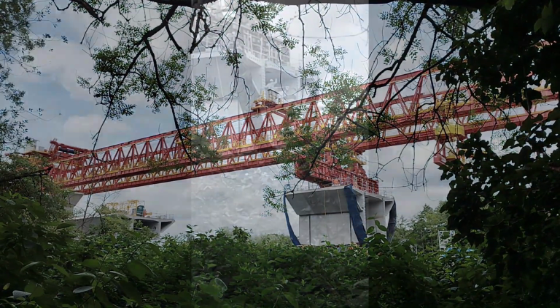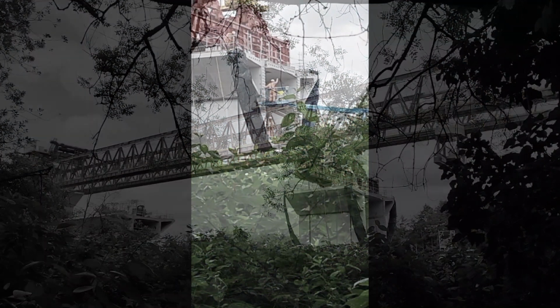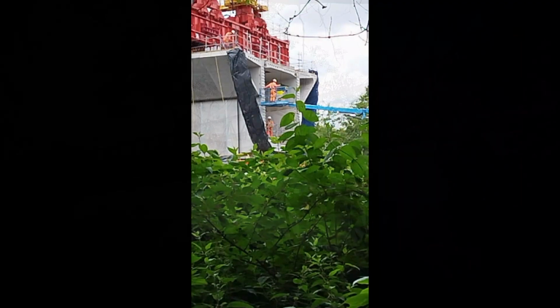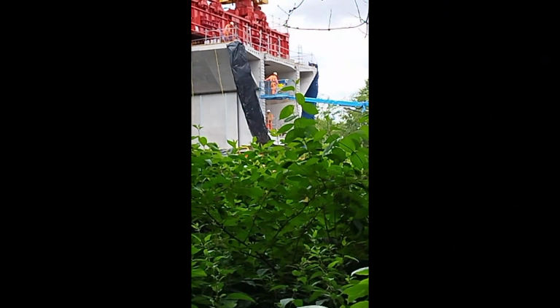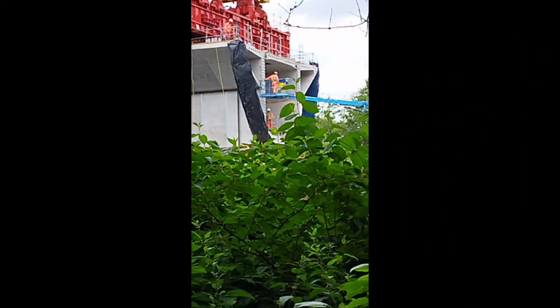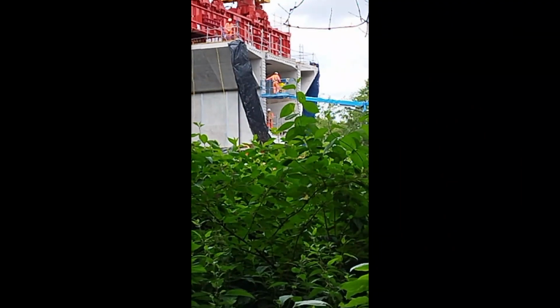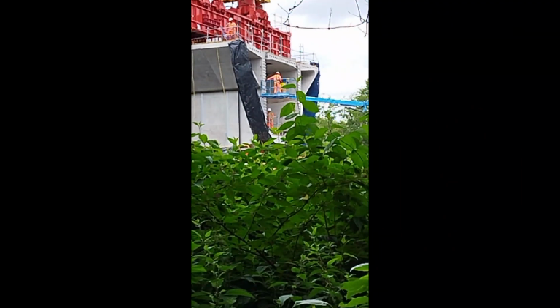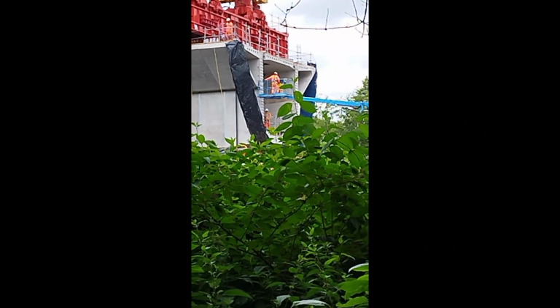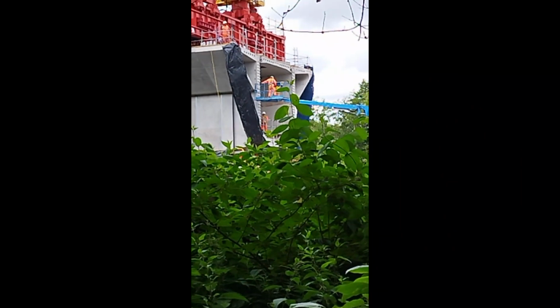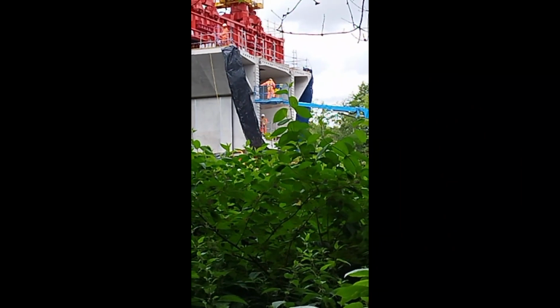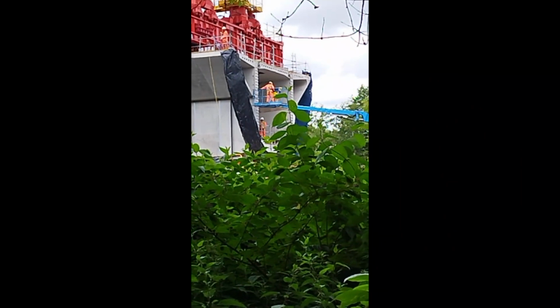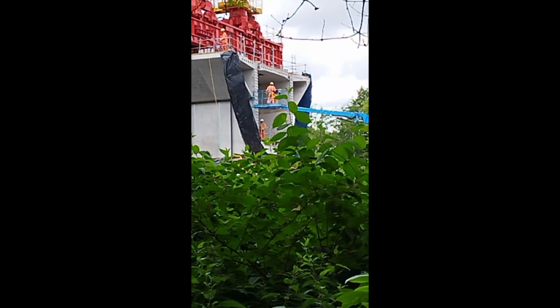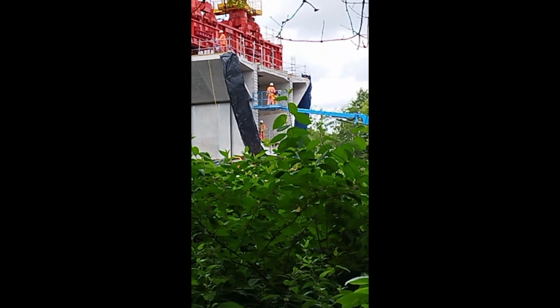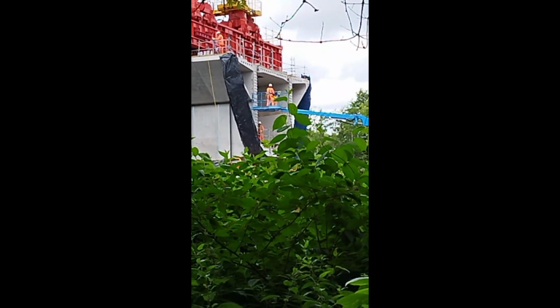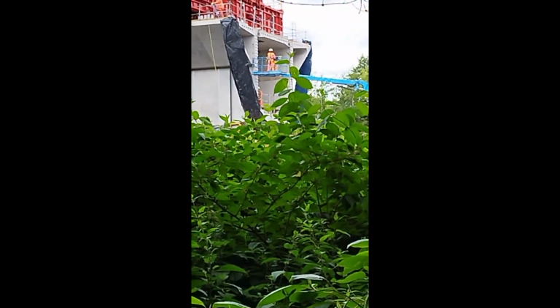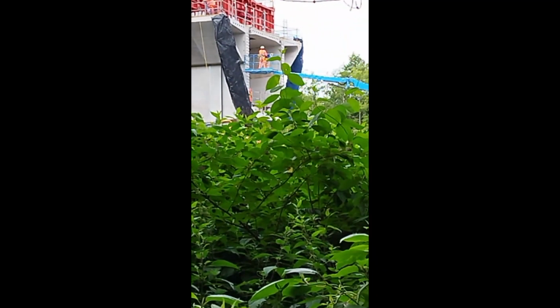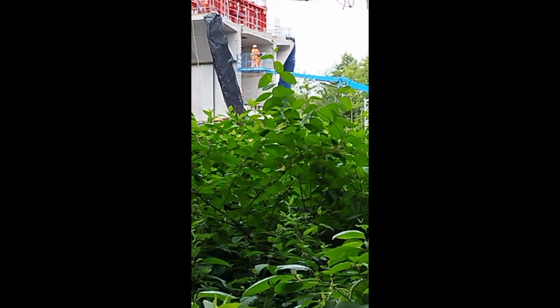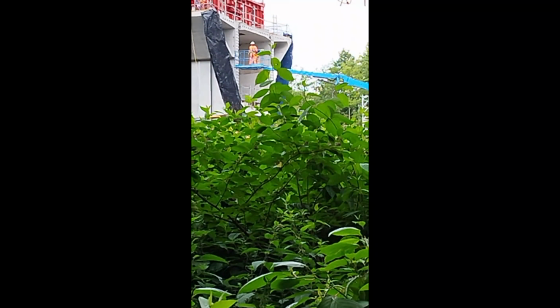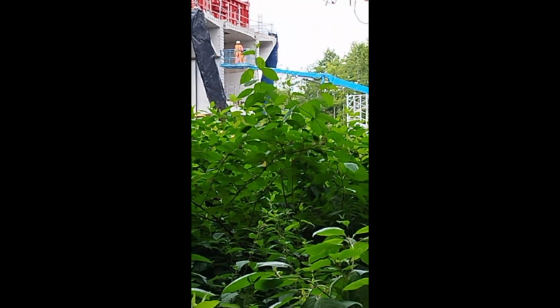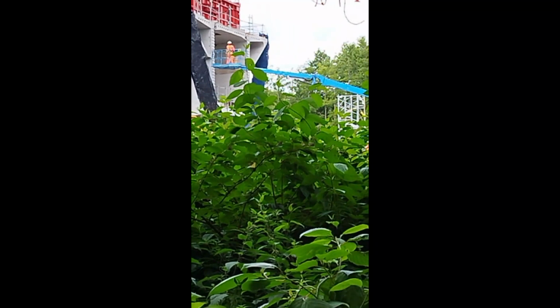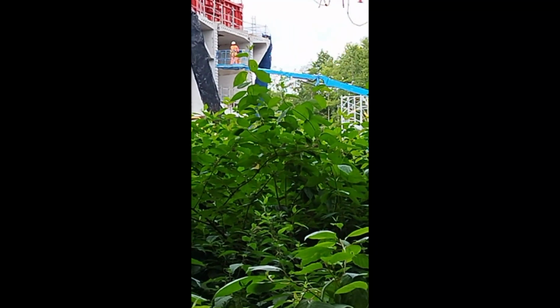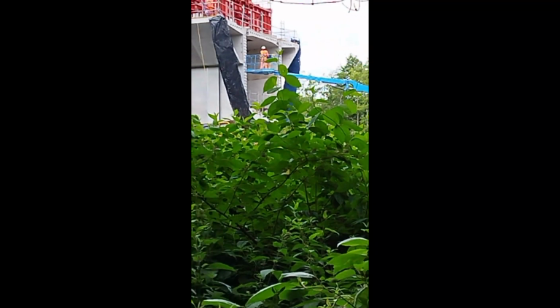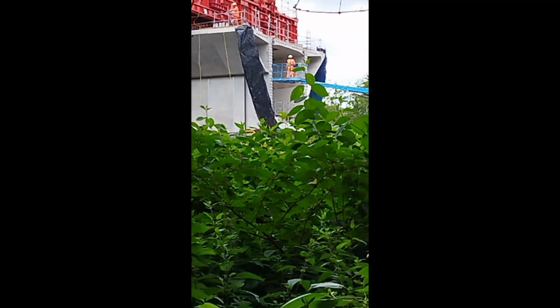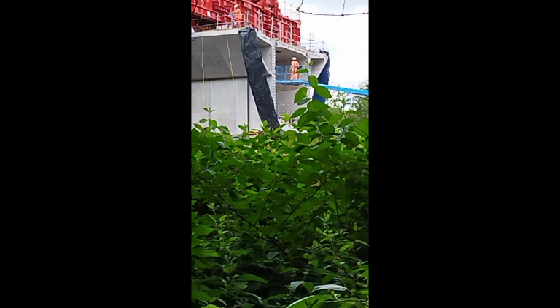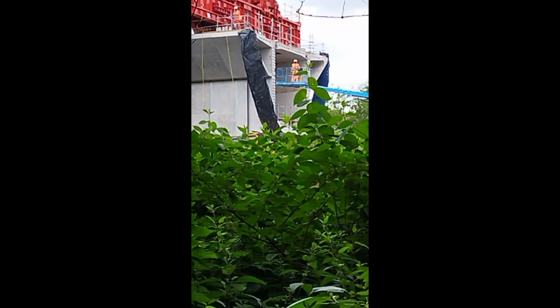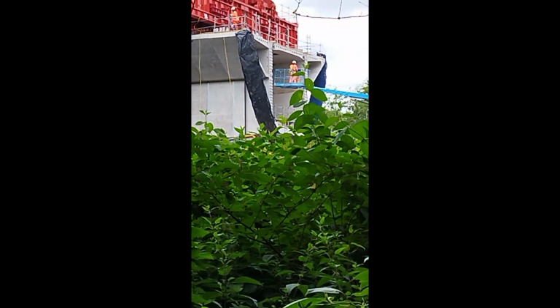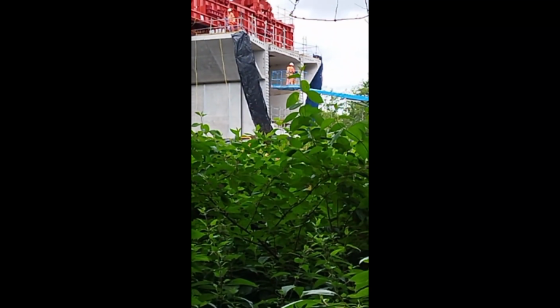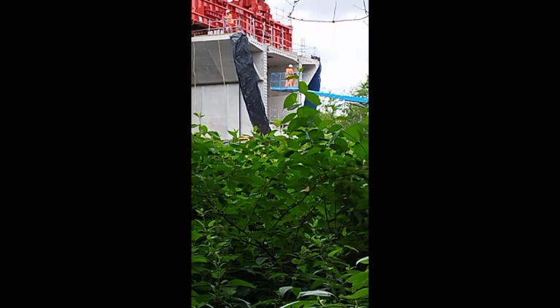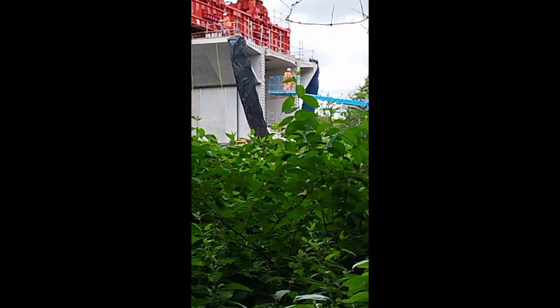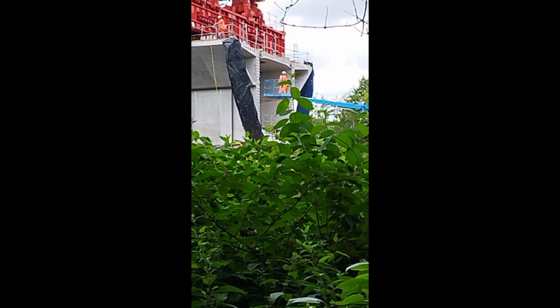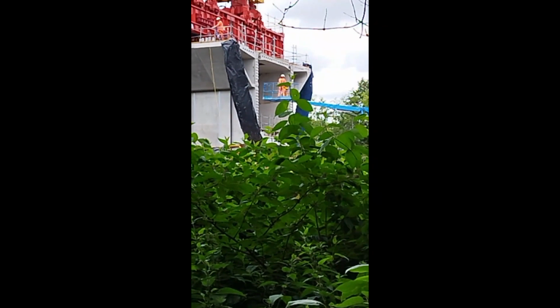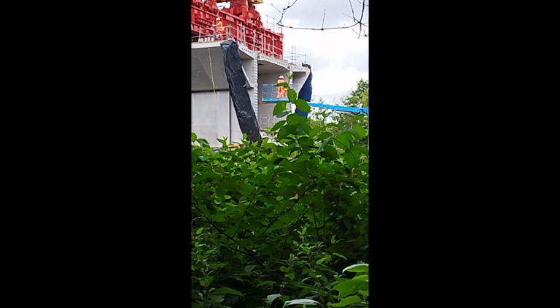We have some action with Fred on the cherry picker, putting up some wasp netting to stop the wasps.